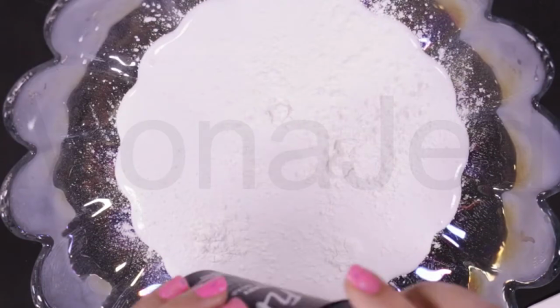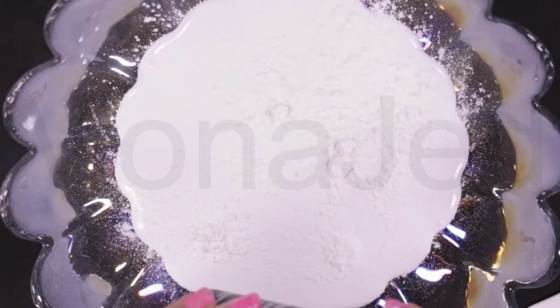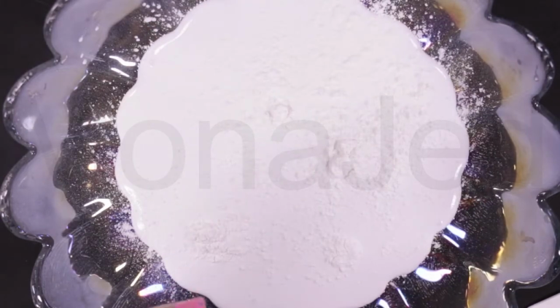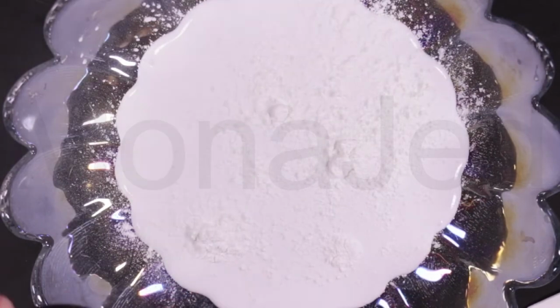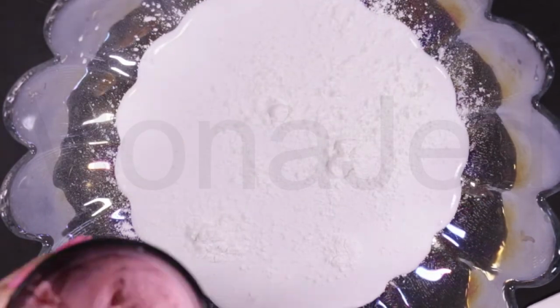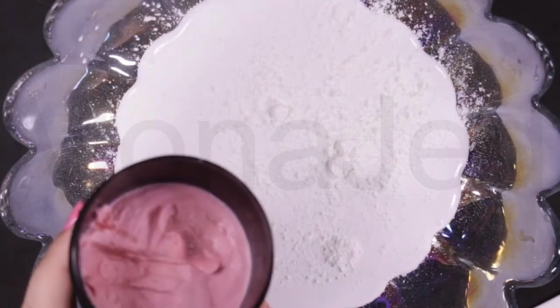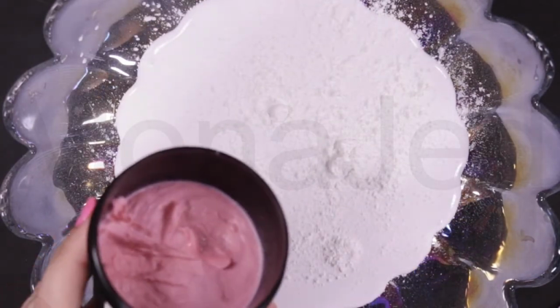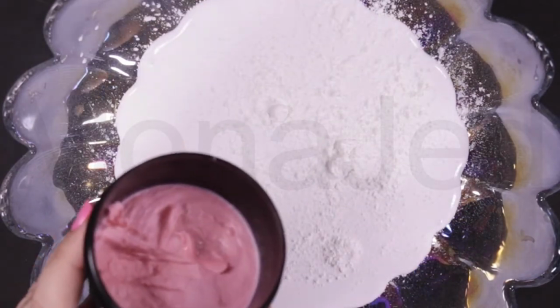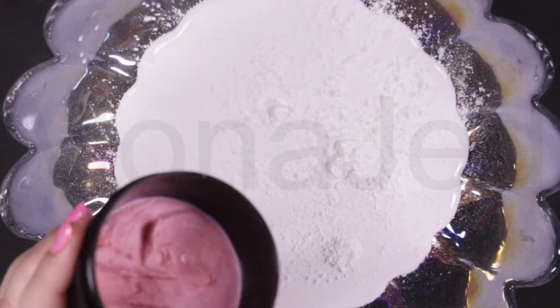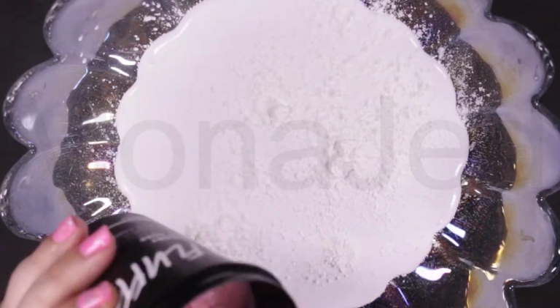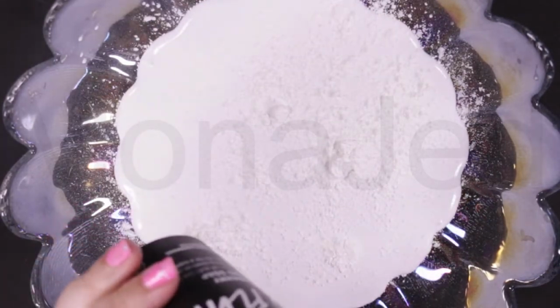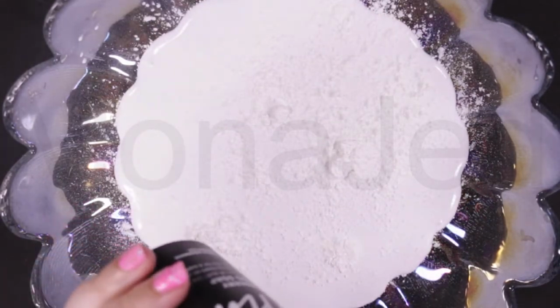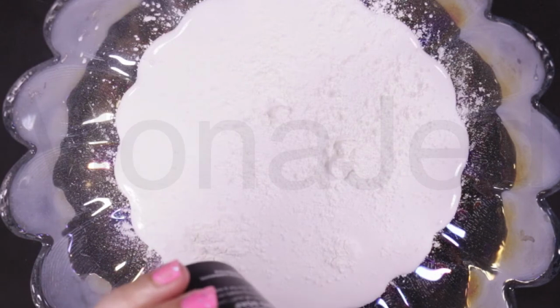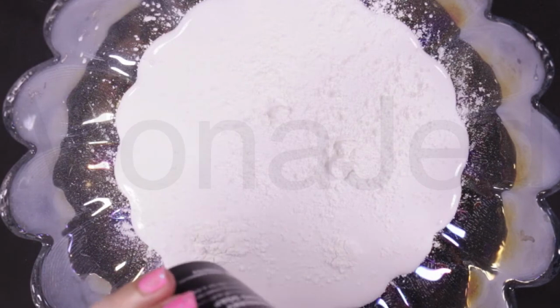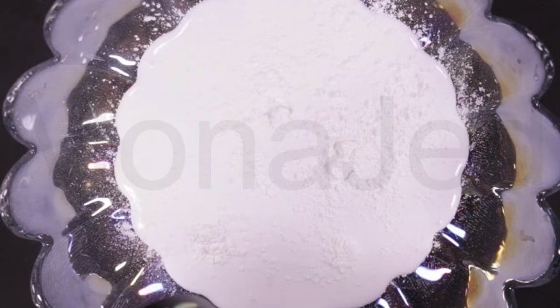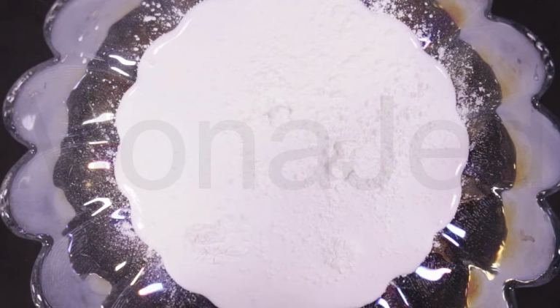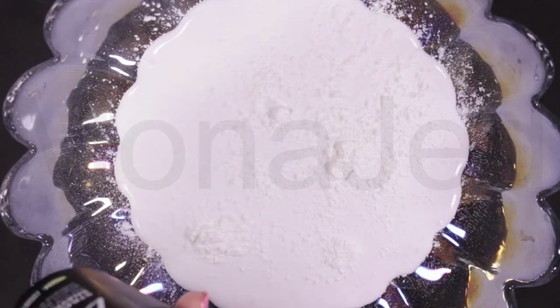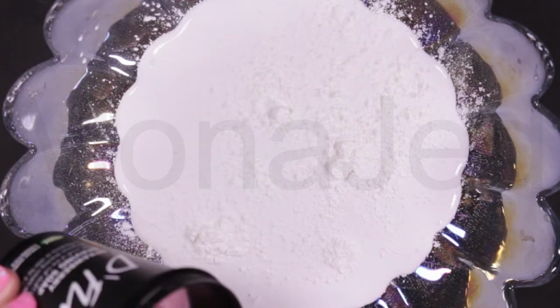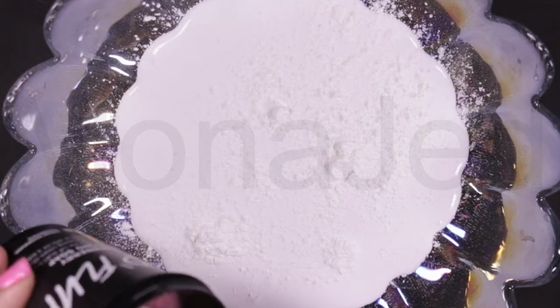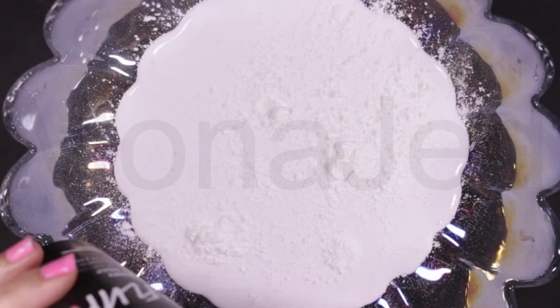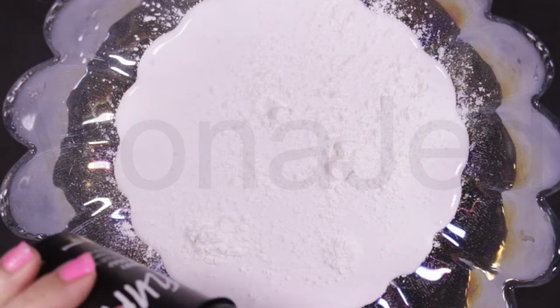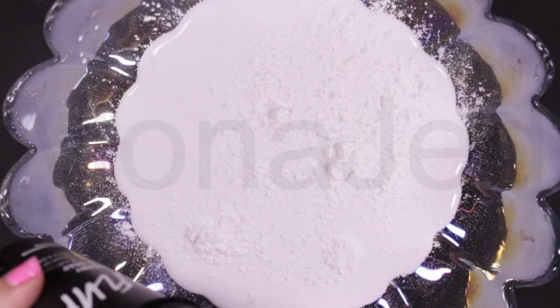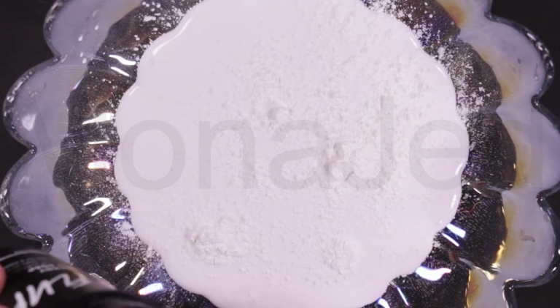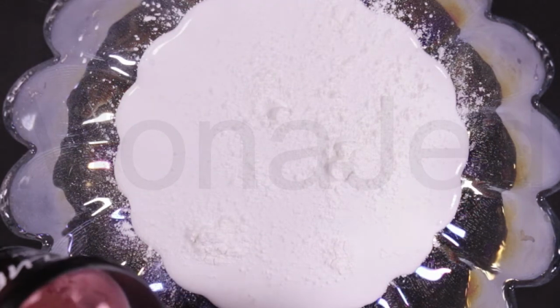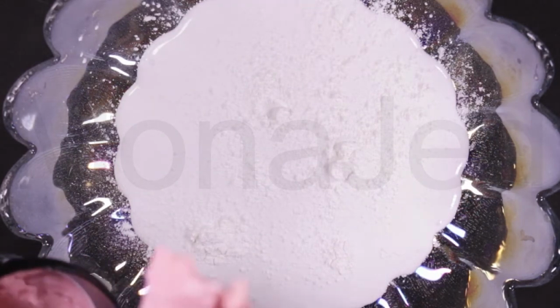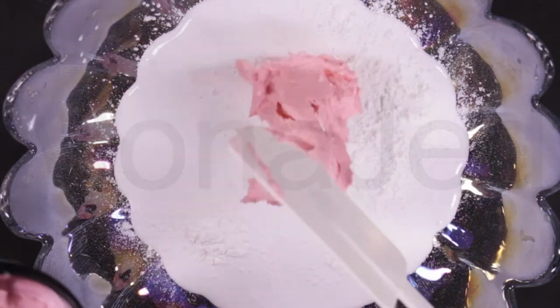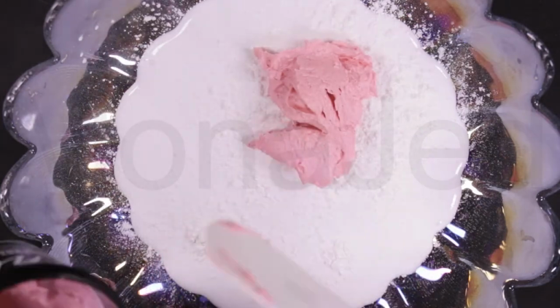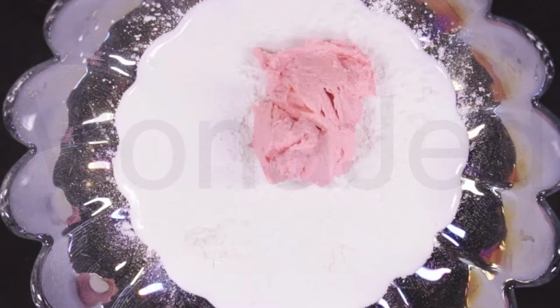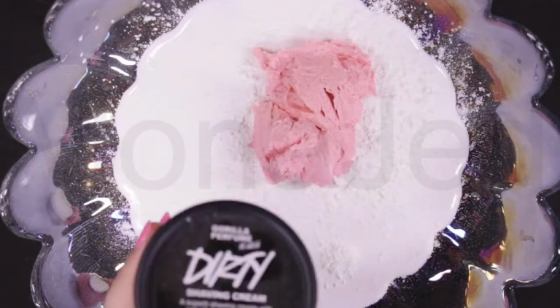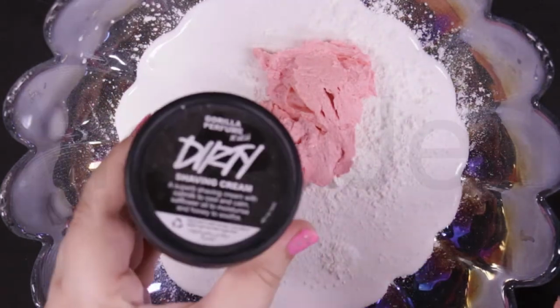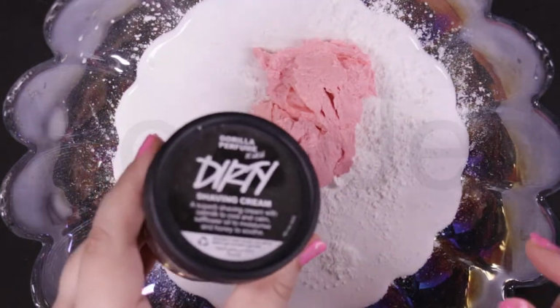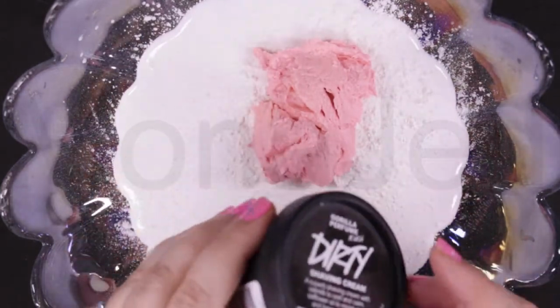Now I'm adding De Fluff shaving soap — I love saying this: De Fluff shaving soap. The color of it is also so bubblegum-y. Then I'm adding dirty shaving cream.